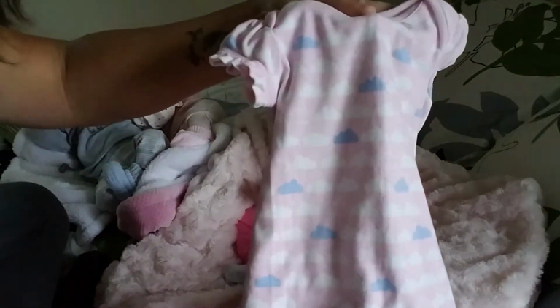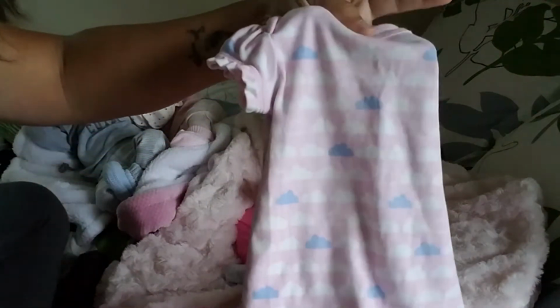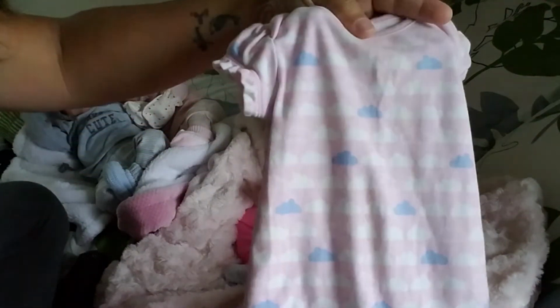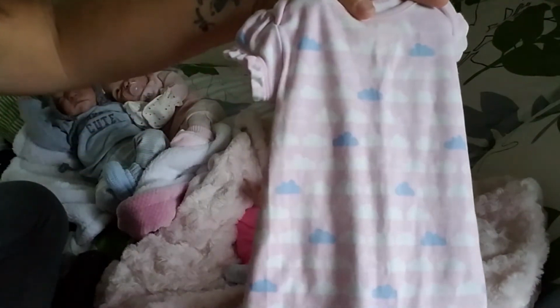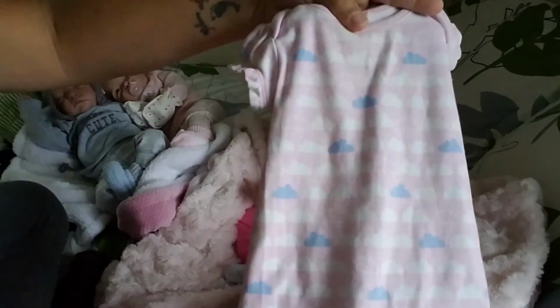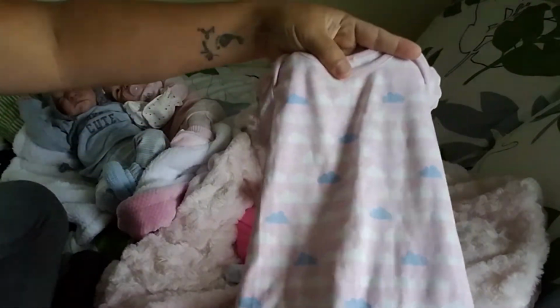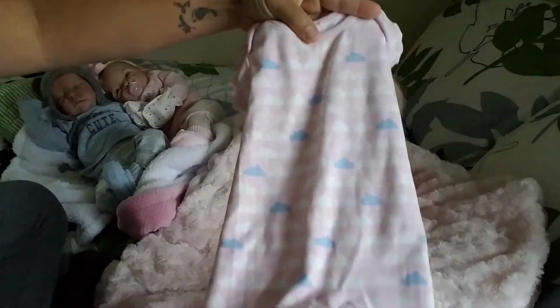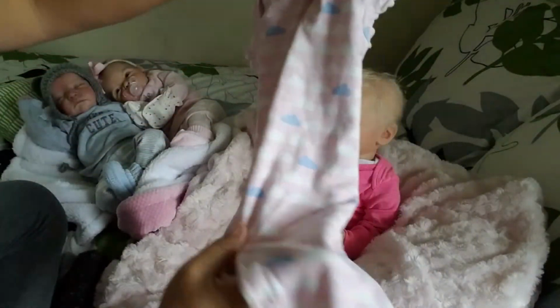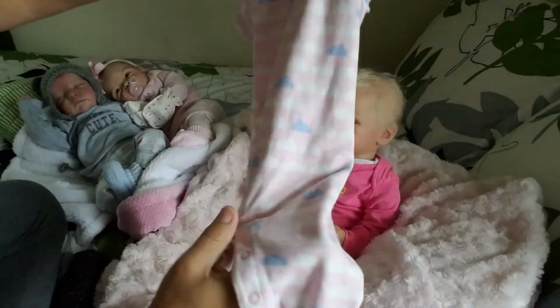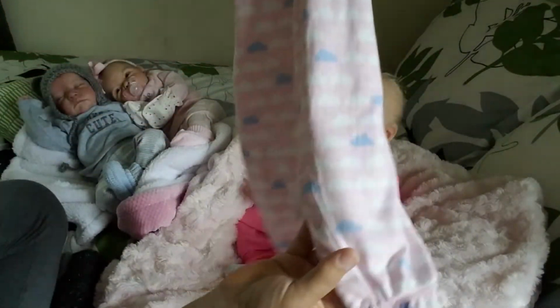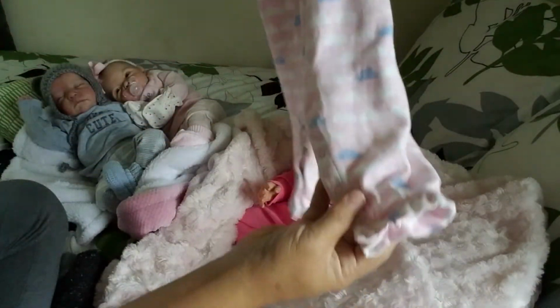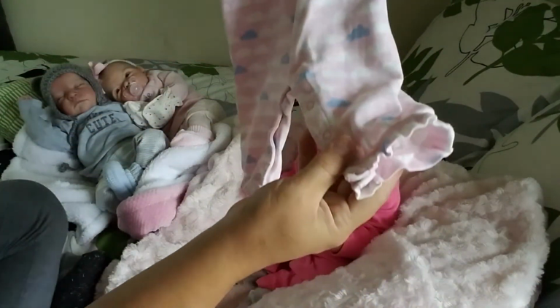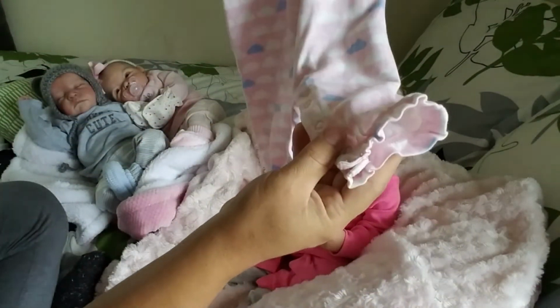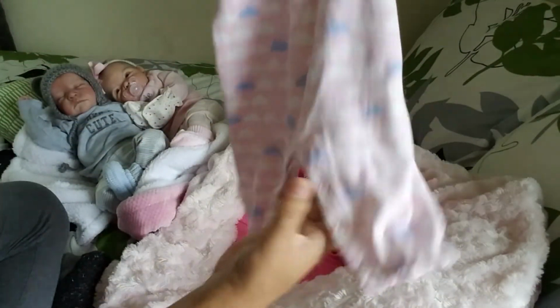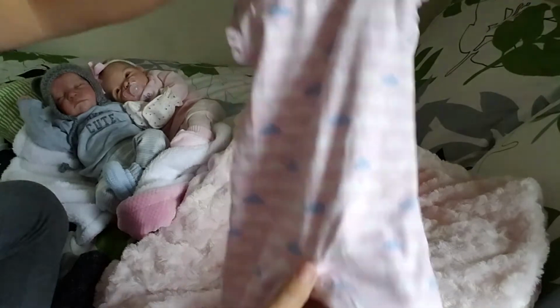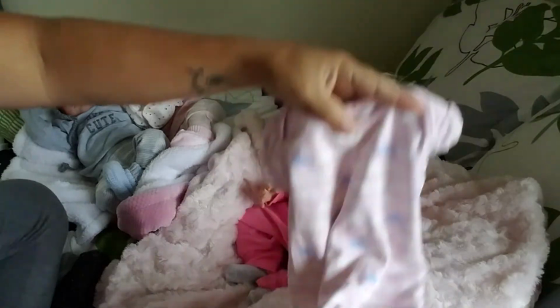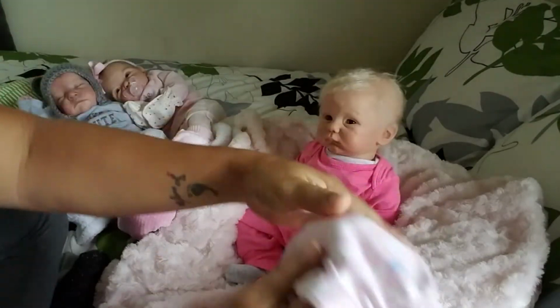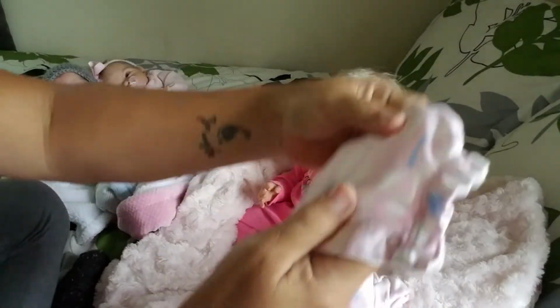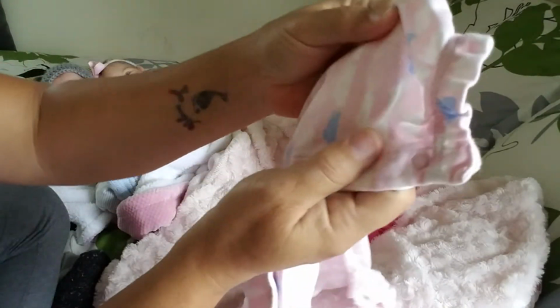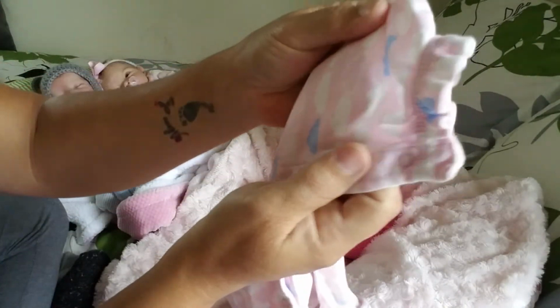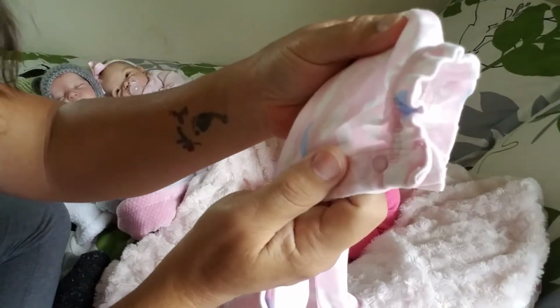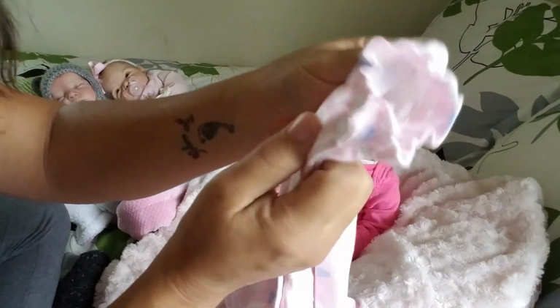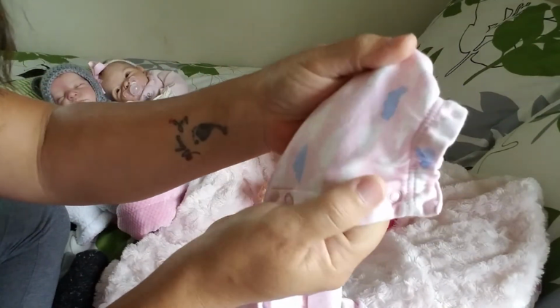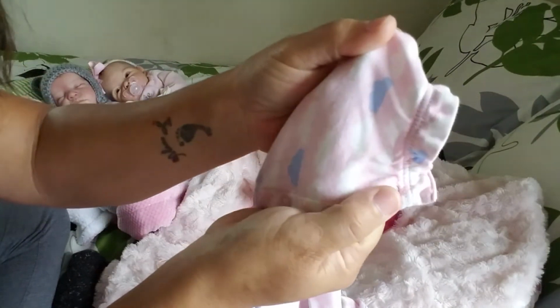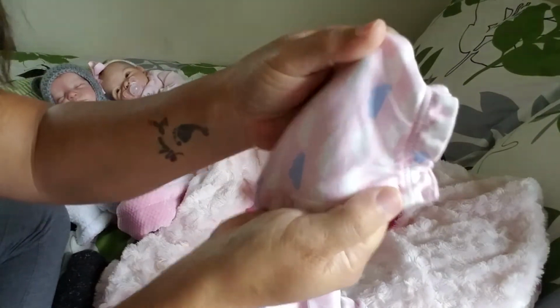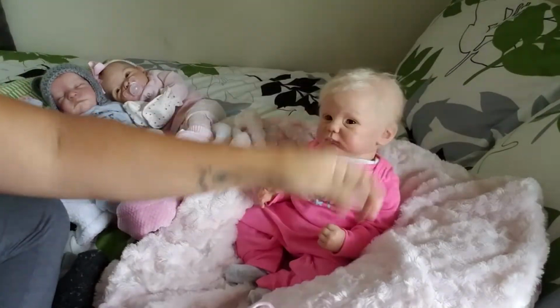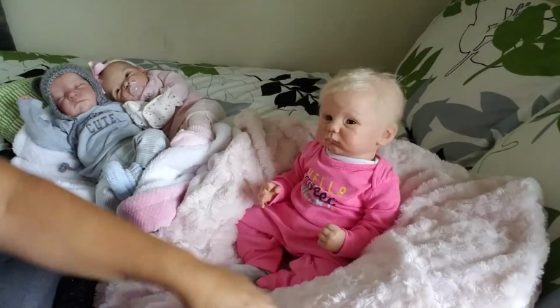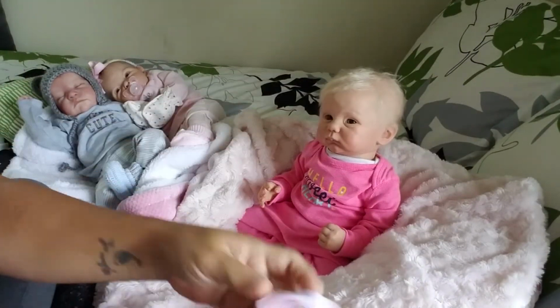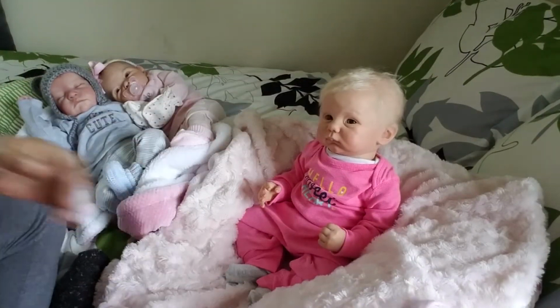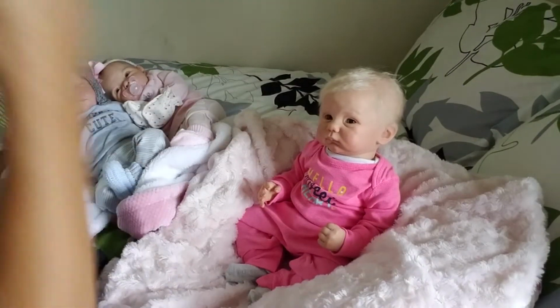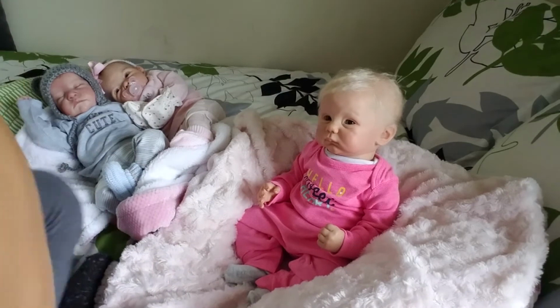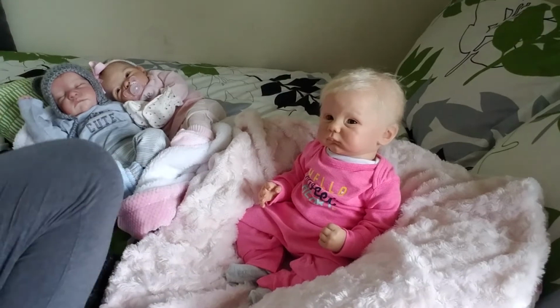I'm going to change her into this cute little cloud outfit. It's short sleeve, footless, and it's kind of a little ruffly down there, gathered. Whatever you call it.